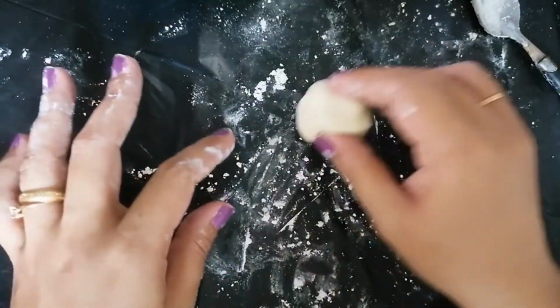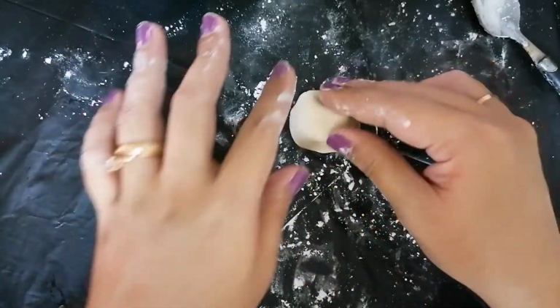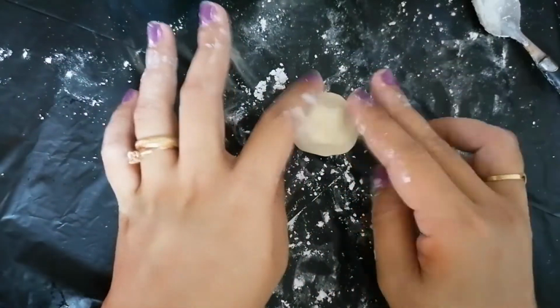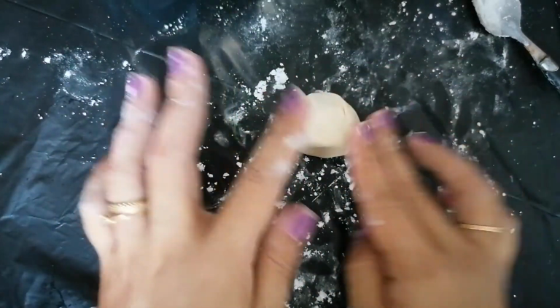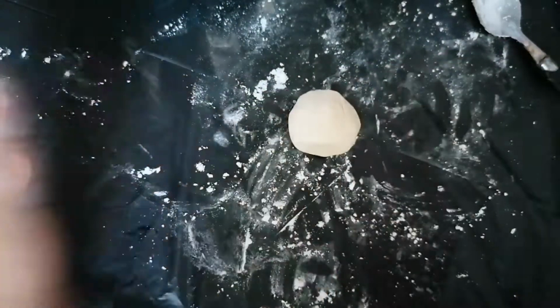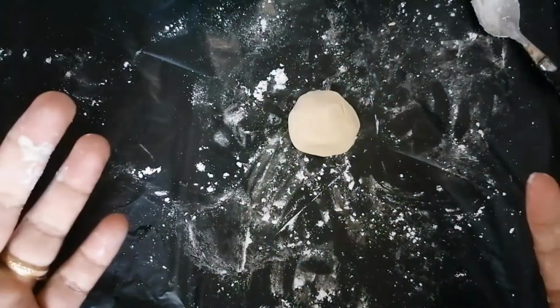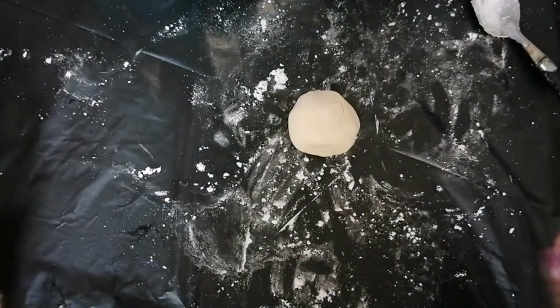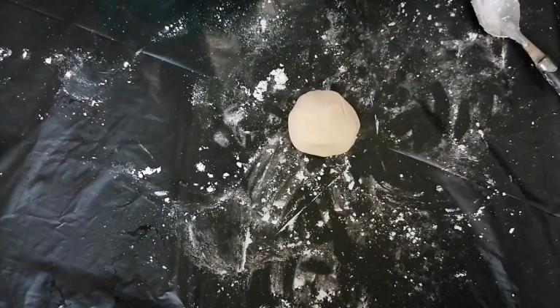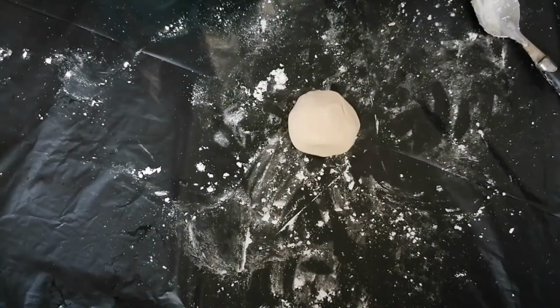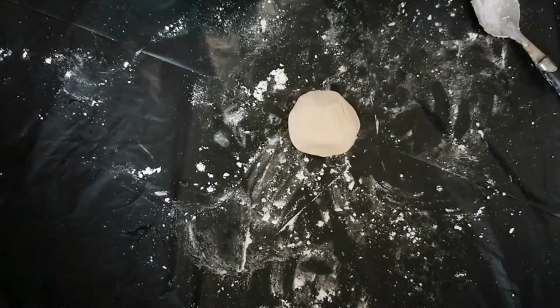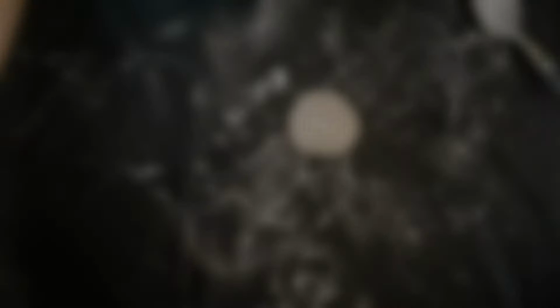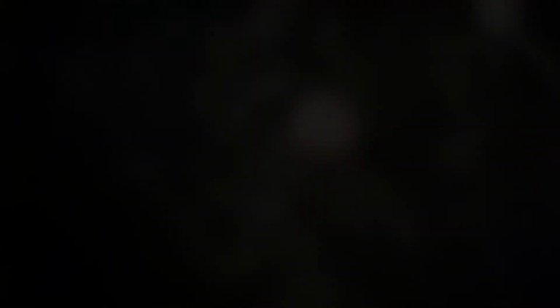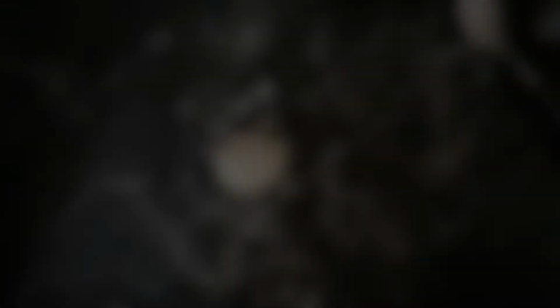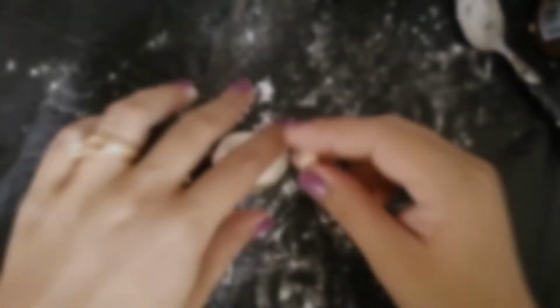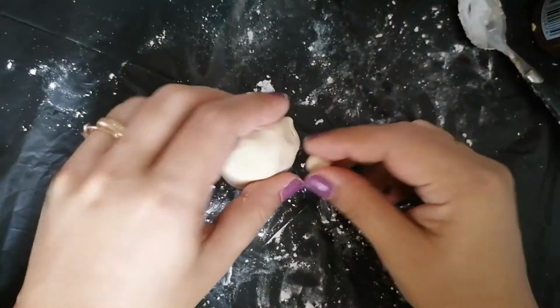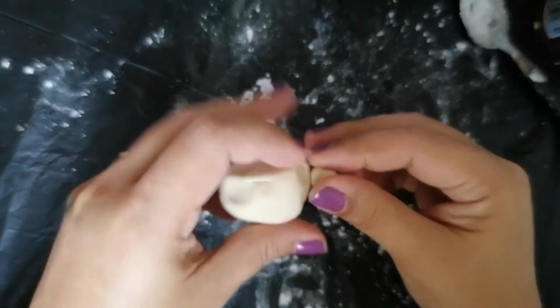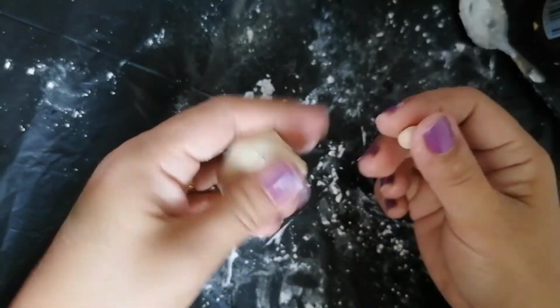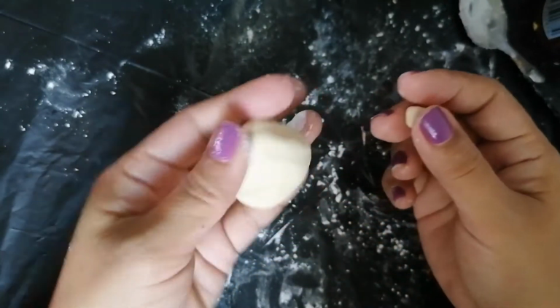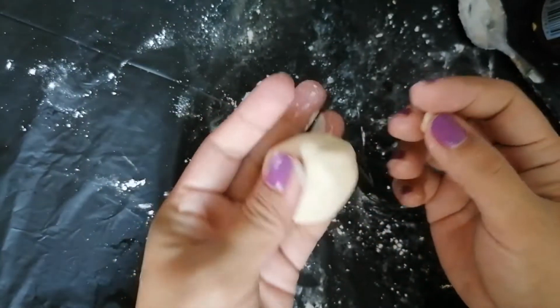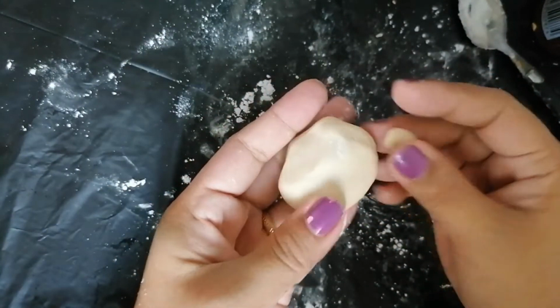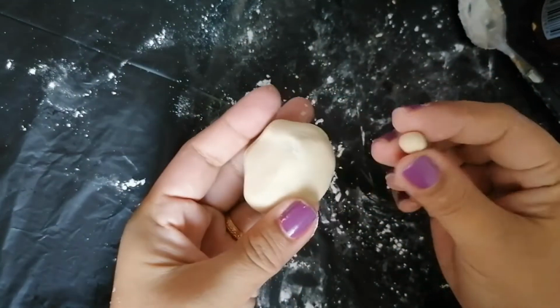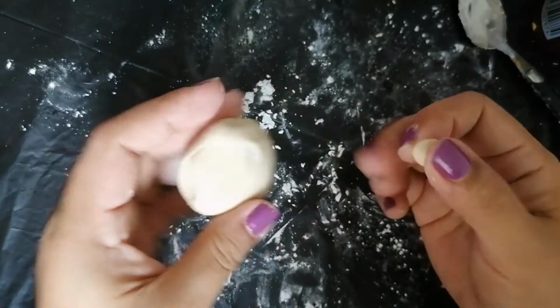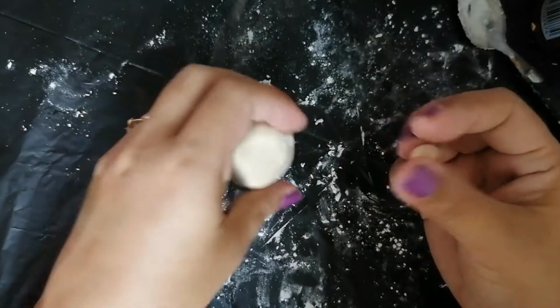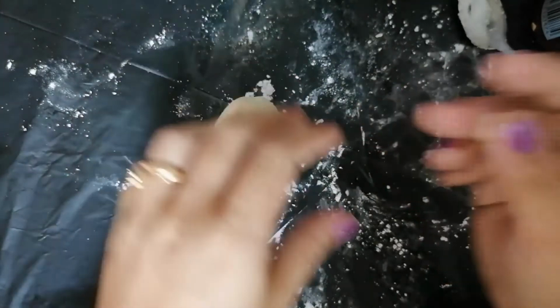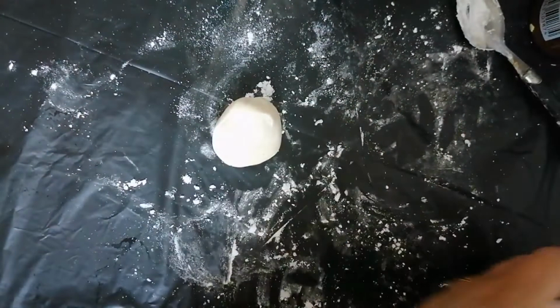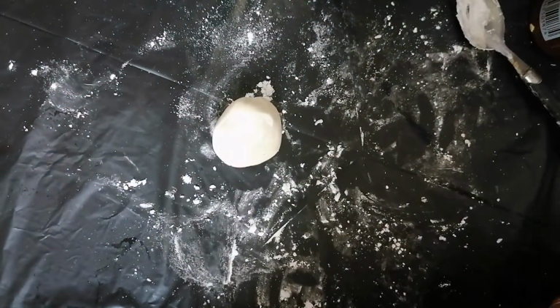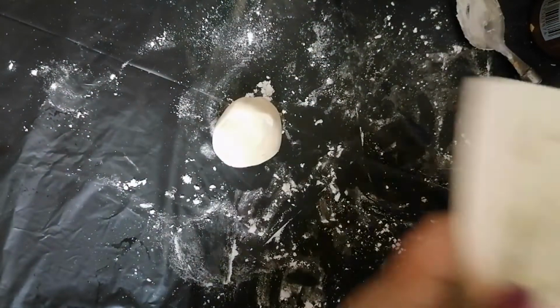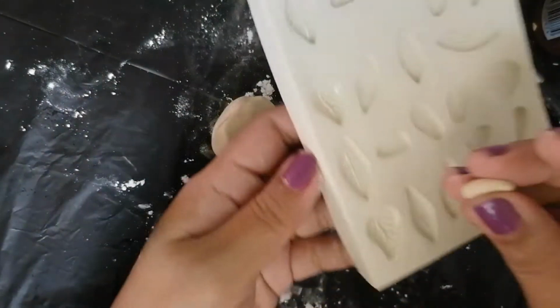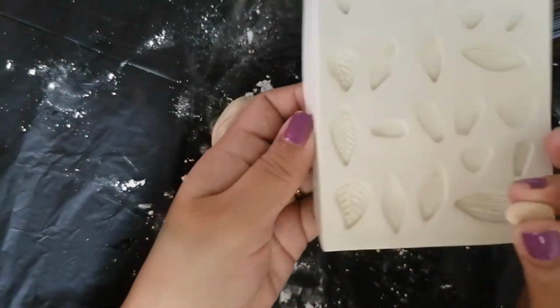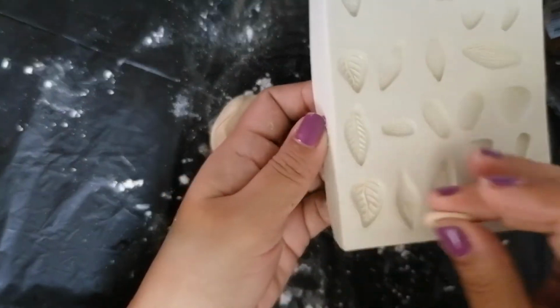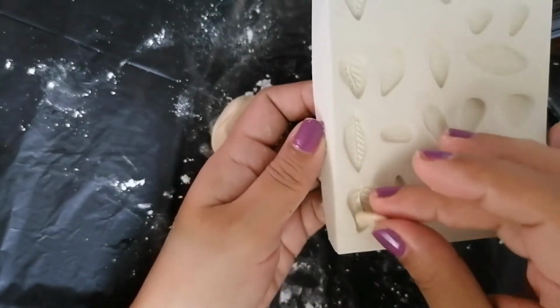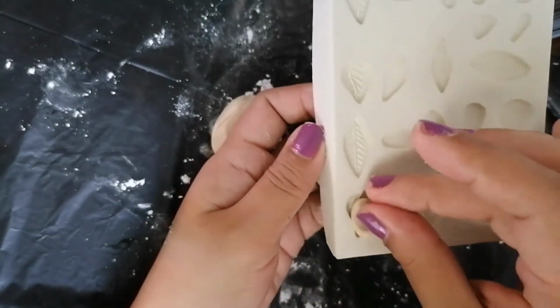Okay, after two or three minutes, you can now start using or manipulating your dough. You just have to move very fast because it dries quickly. It's now ready to use for any of your art projects.